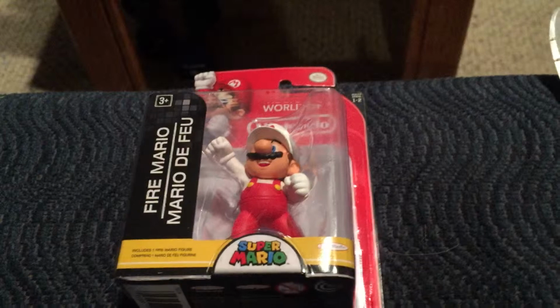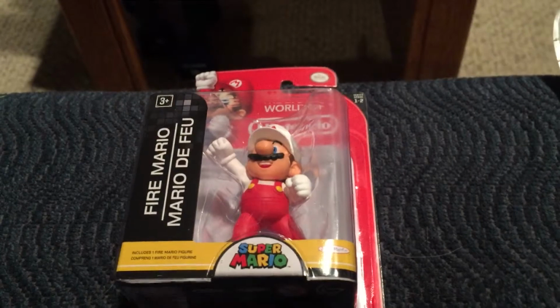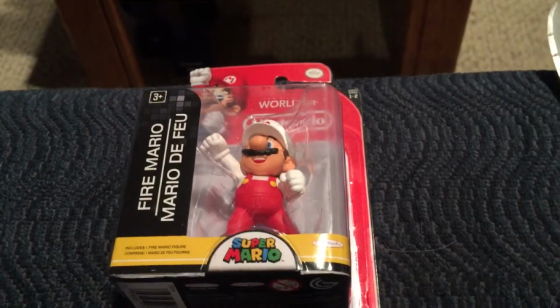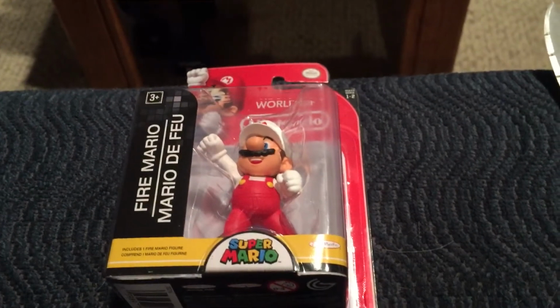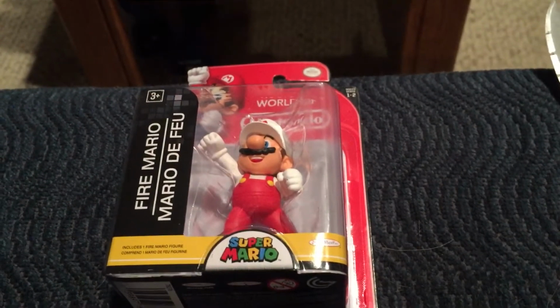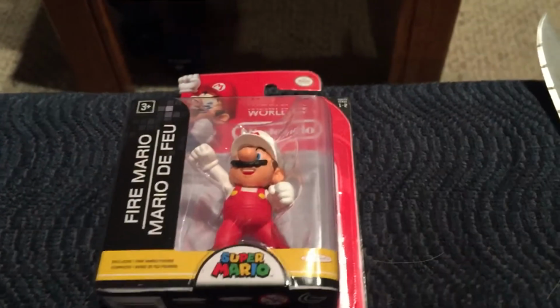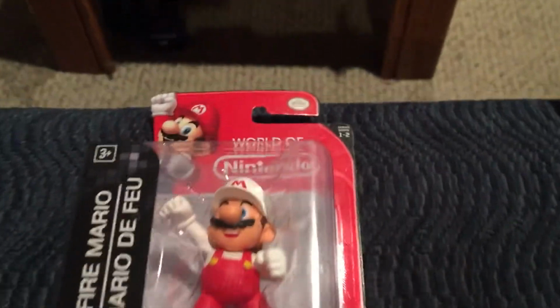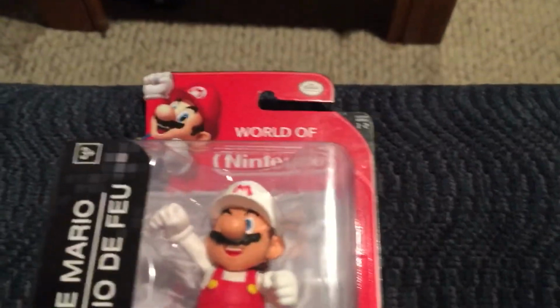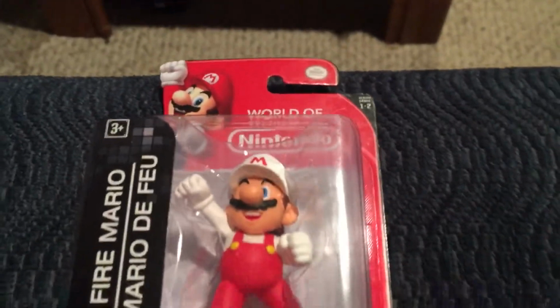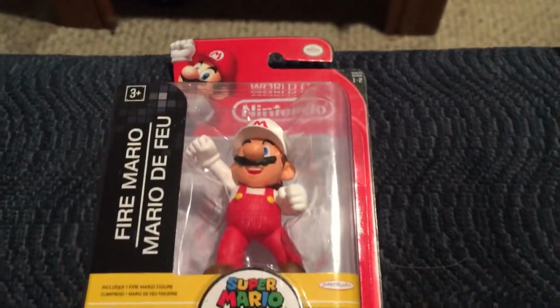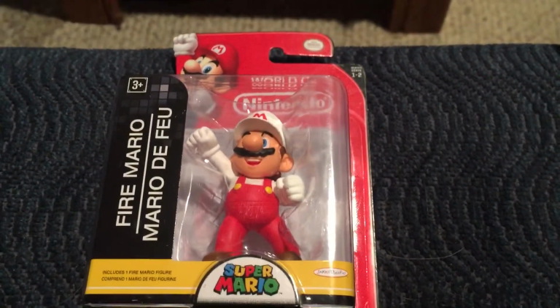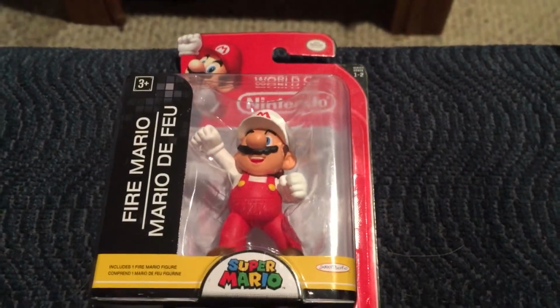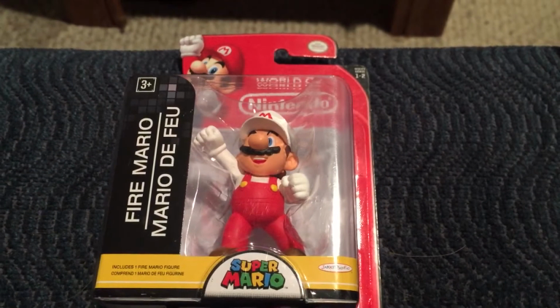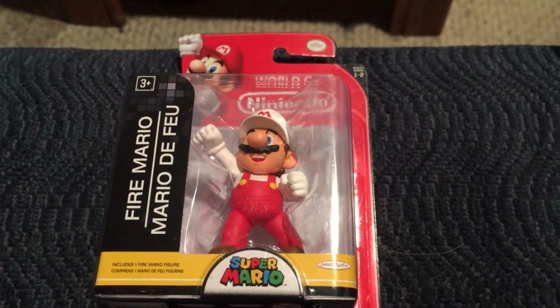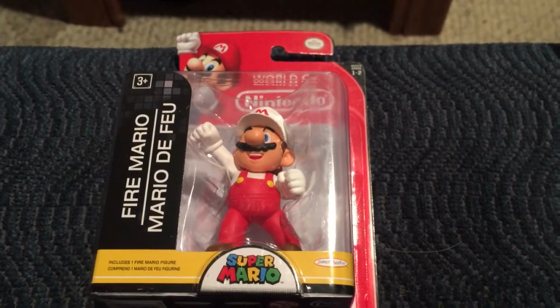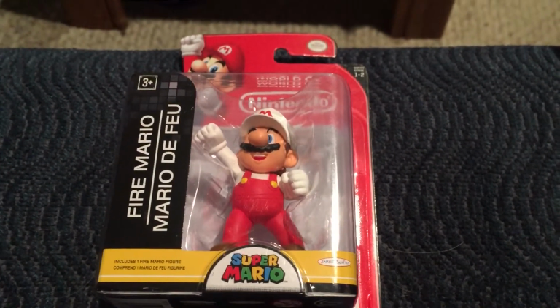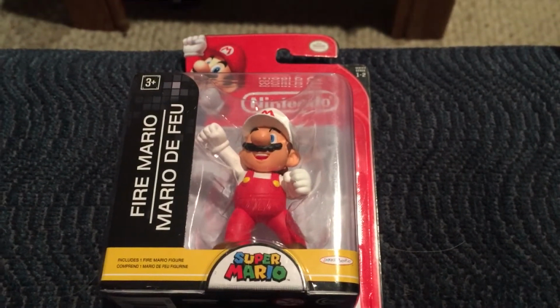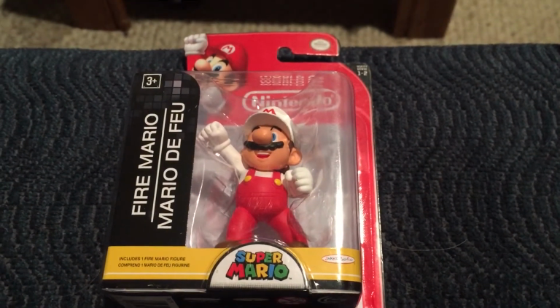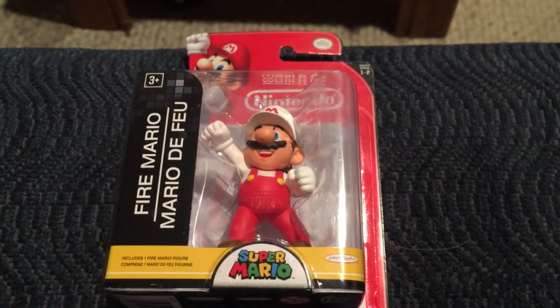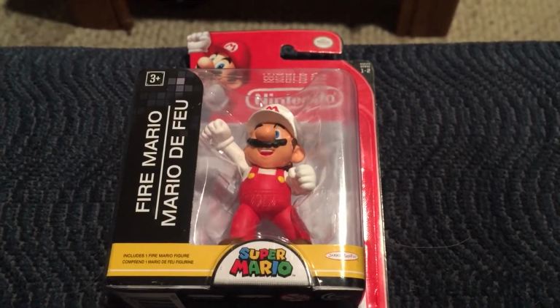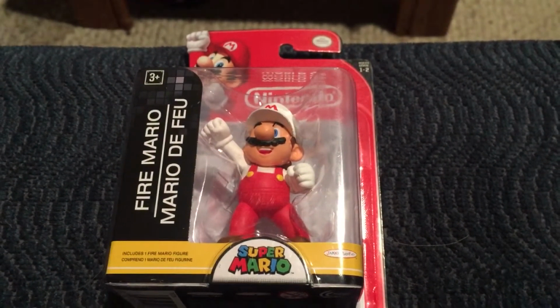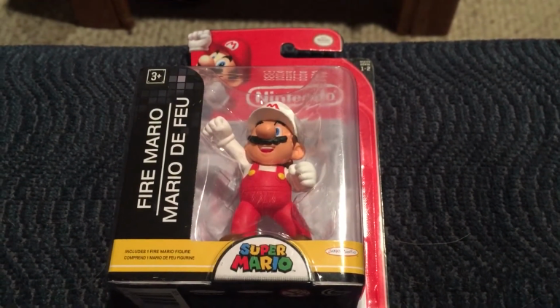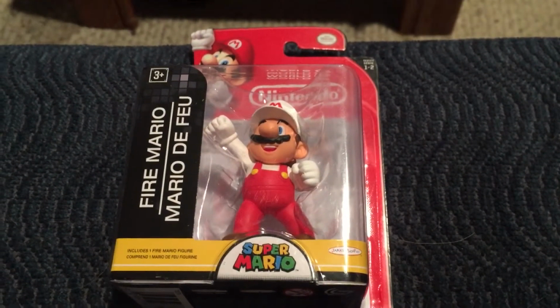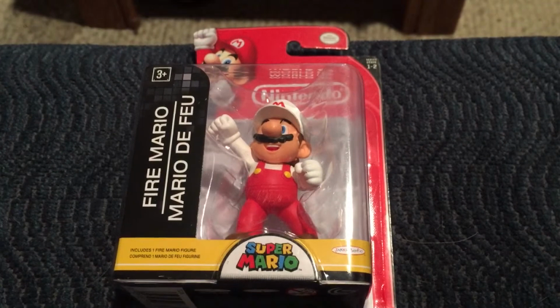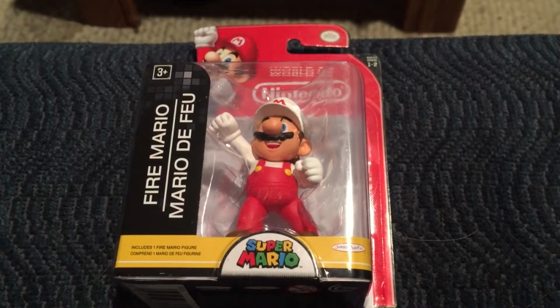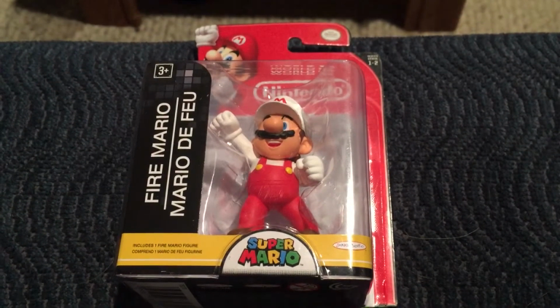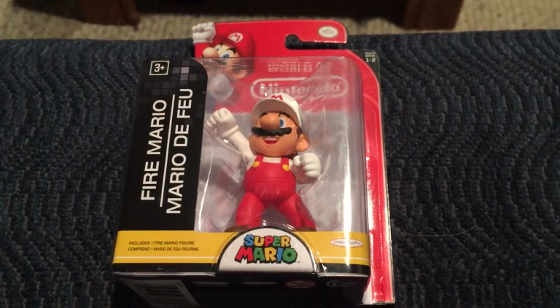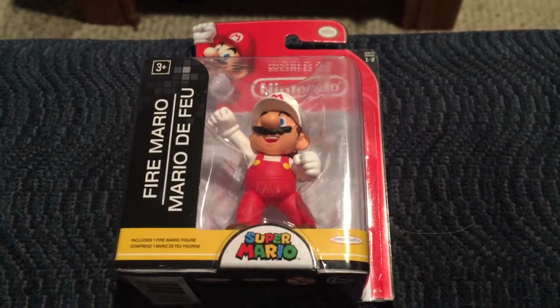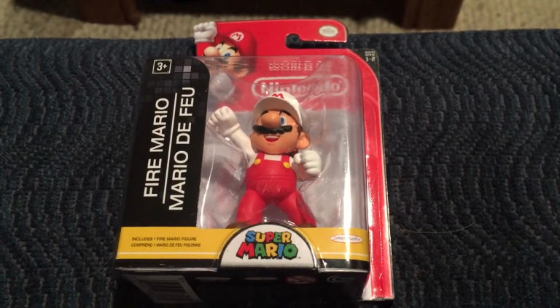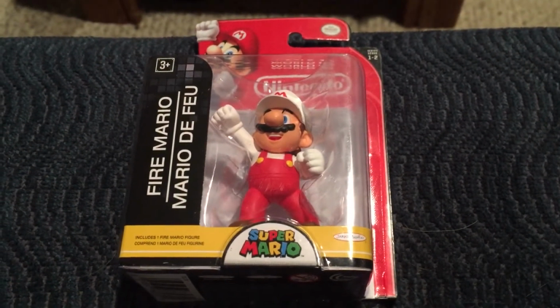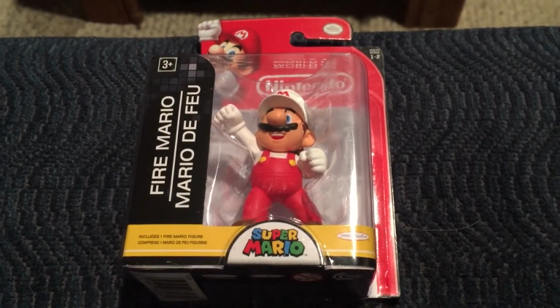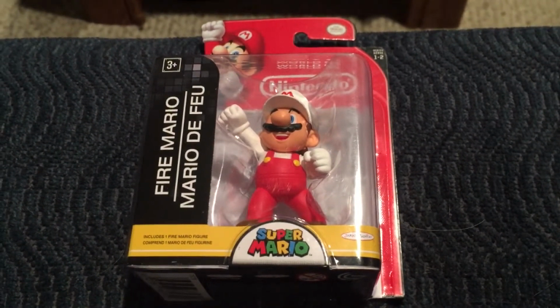Just recently I've started to pick up some of these World of Nintendo 2.5 inch figures, and it's a good little collection to get into if you're looking for something to do other than Amiibos, because they are much more affordable than Amiibos.